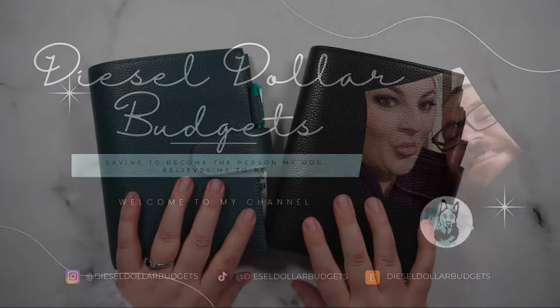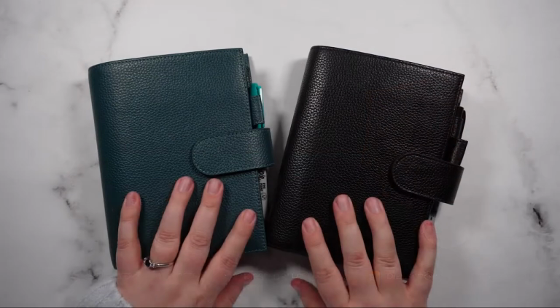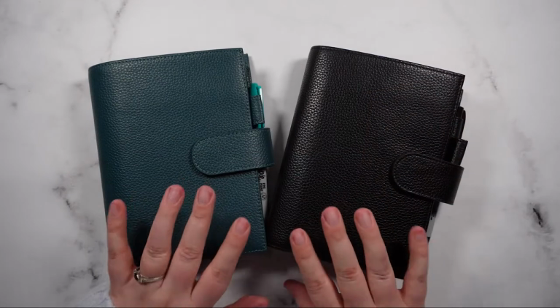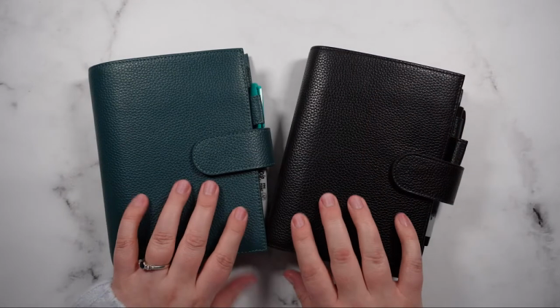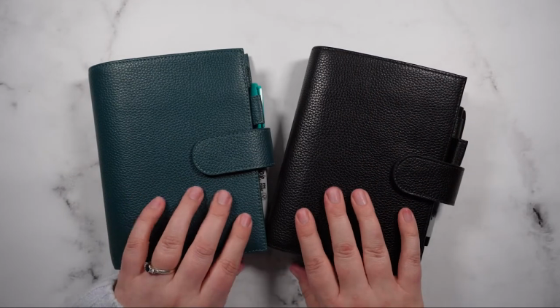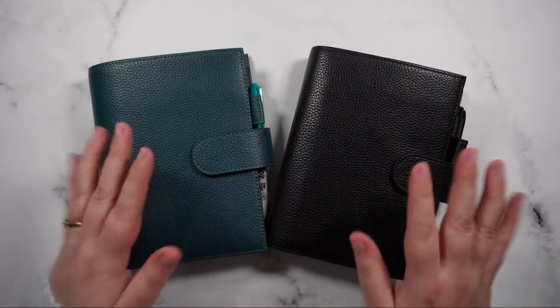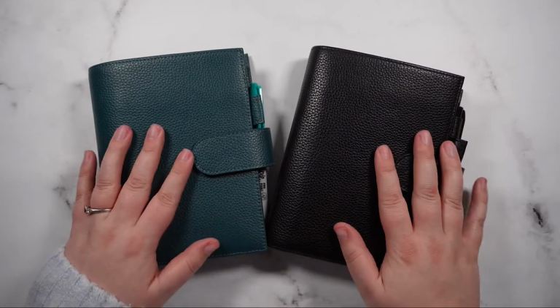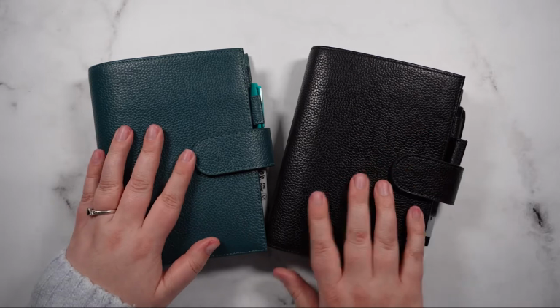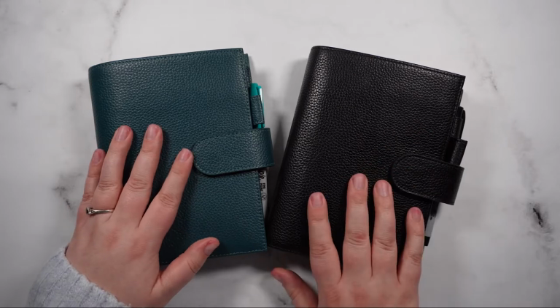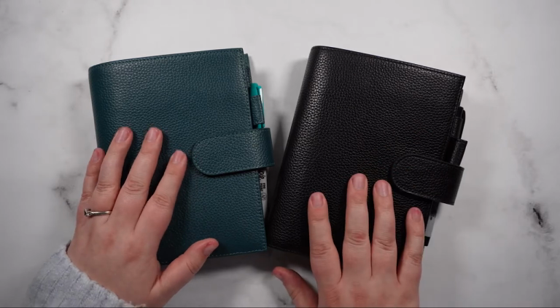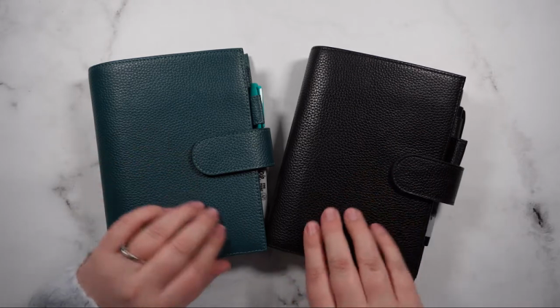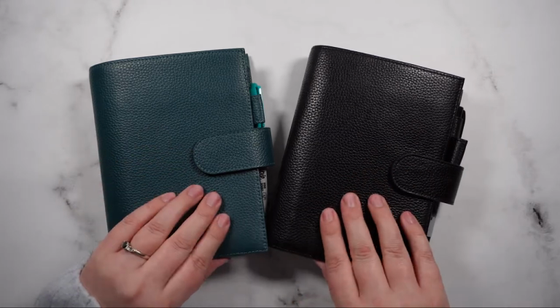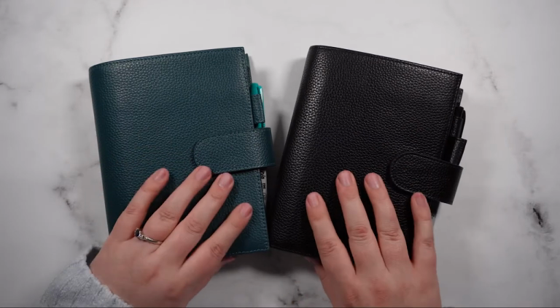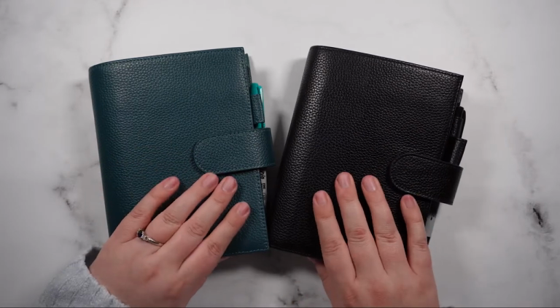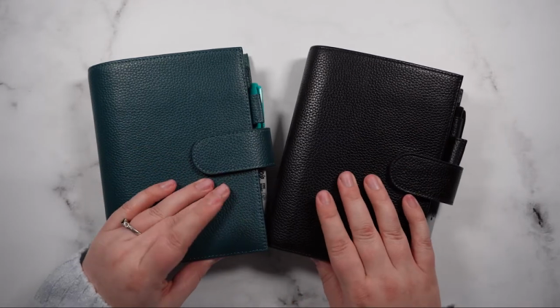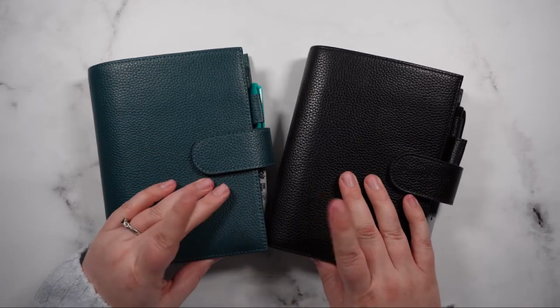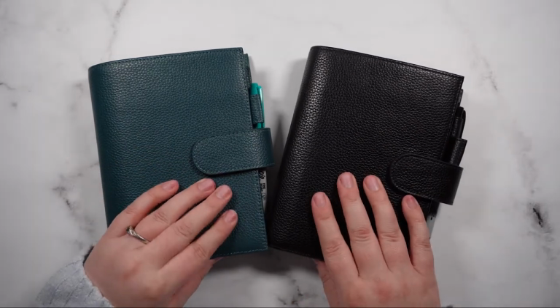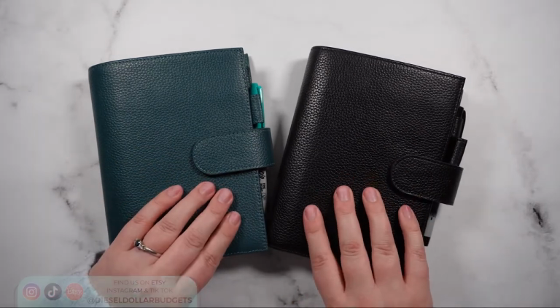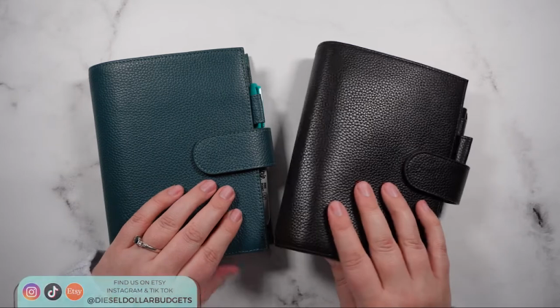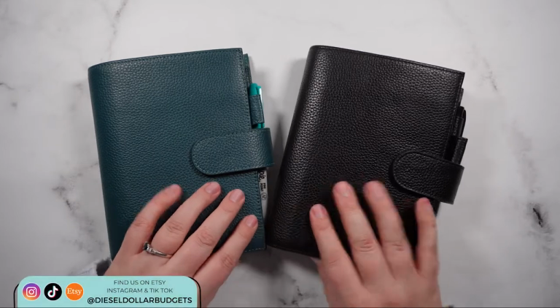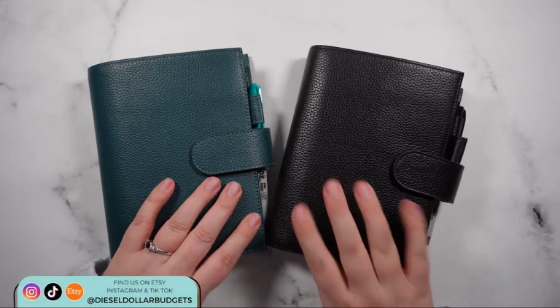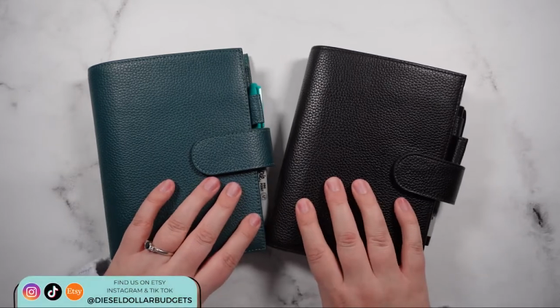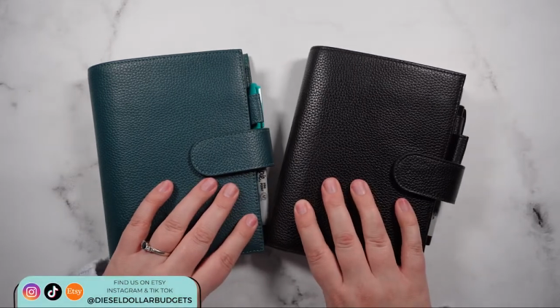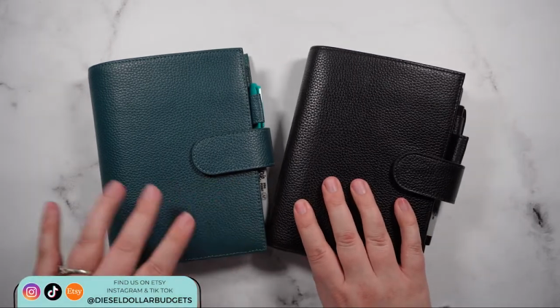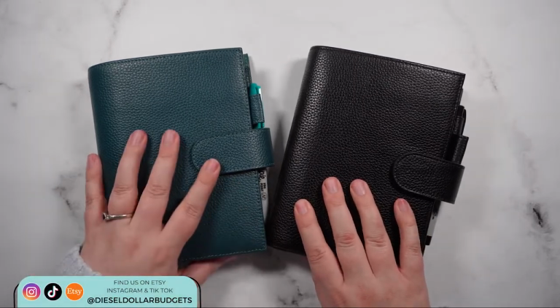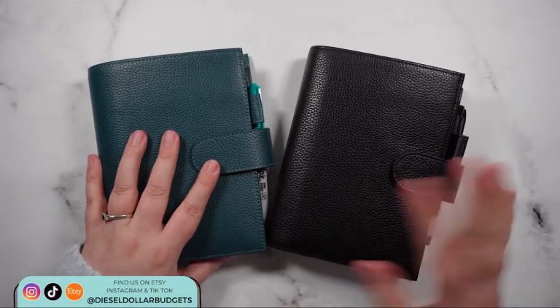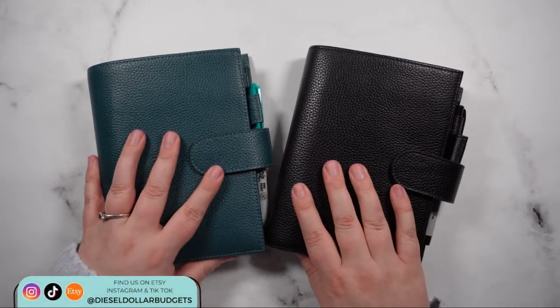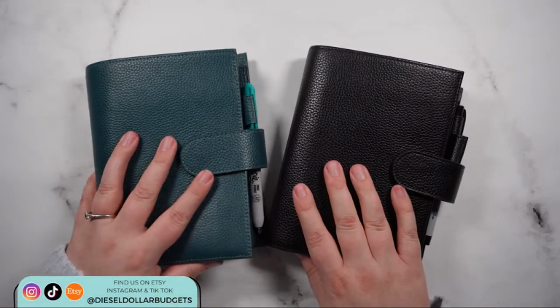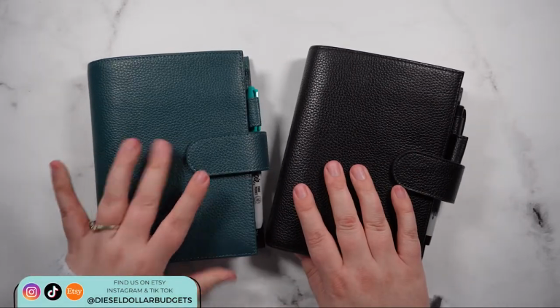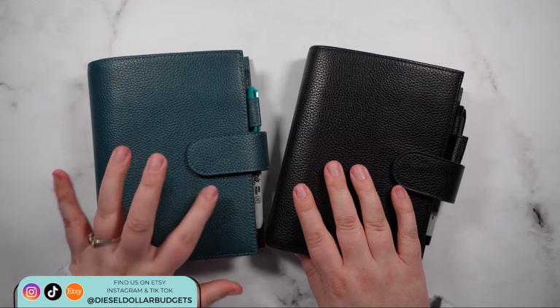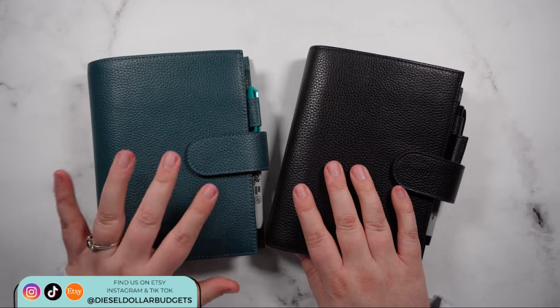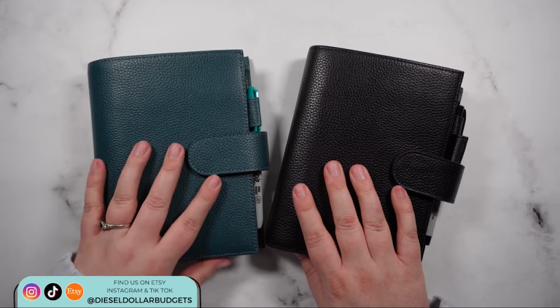Hi guys and welcome back. So as you can see here, I've got my two personal size Moterm planners that I've used as my cash envelope wallets. This black one is a standard personal and this teal one is a personal luxe.